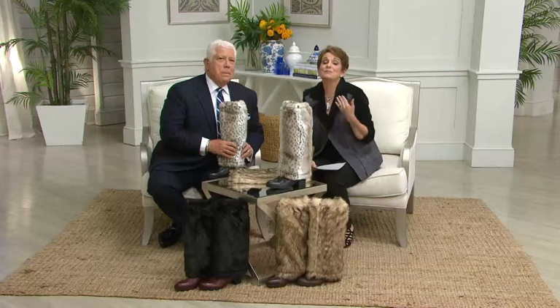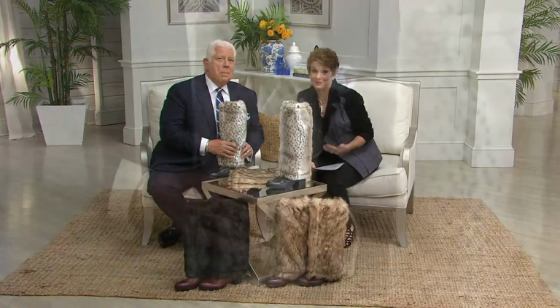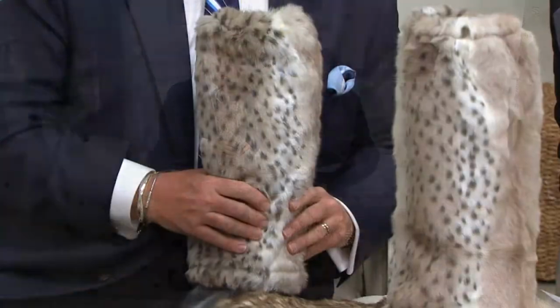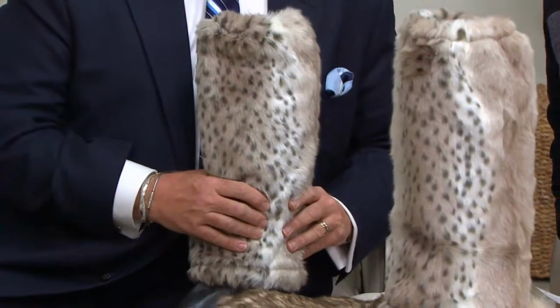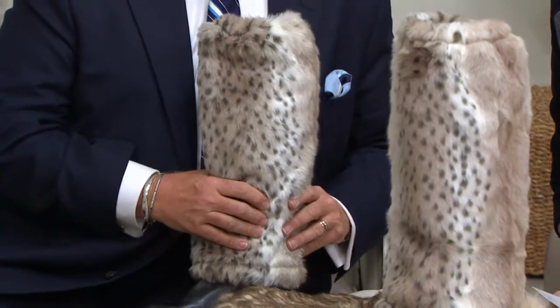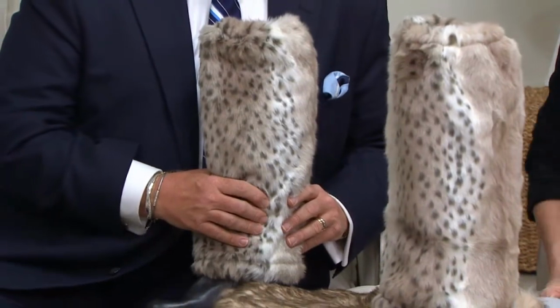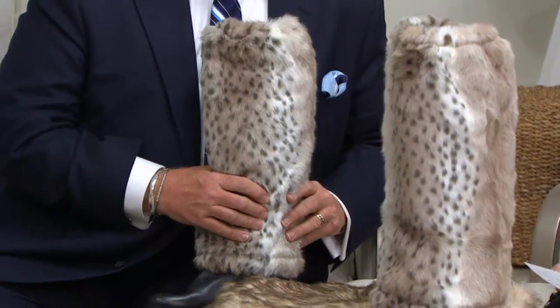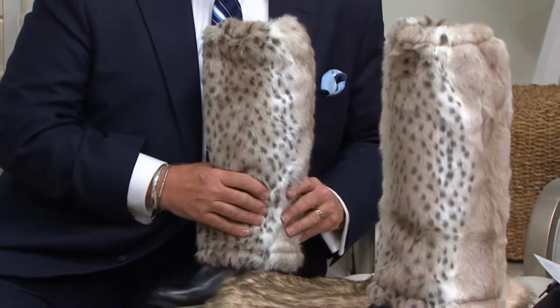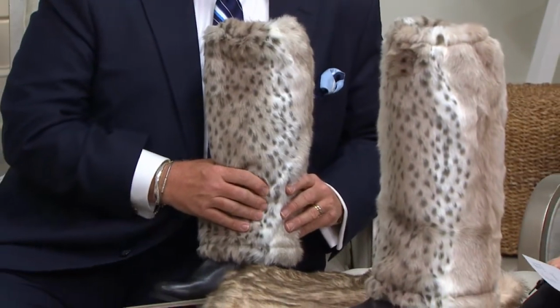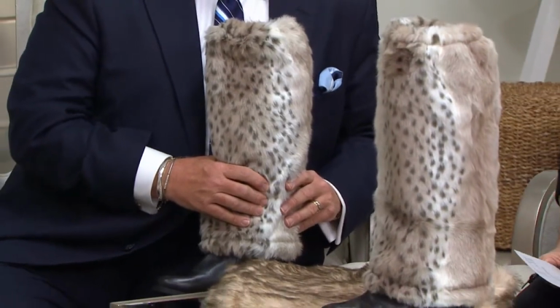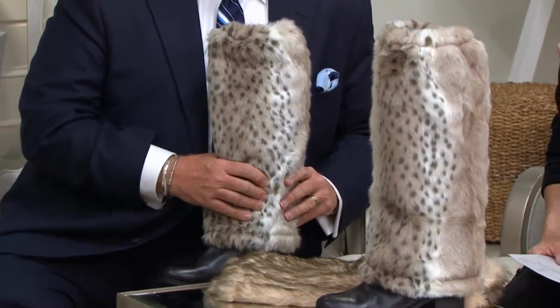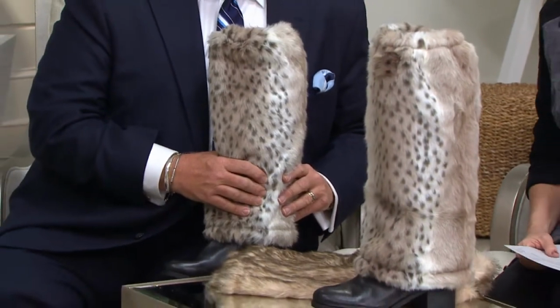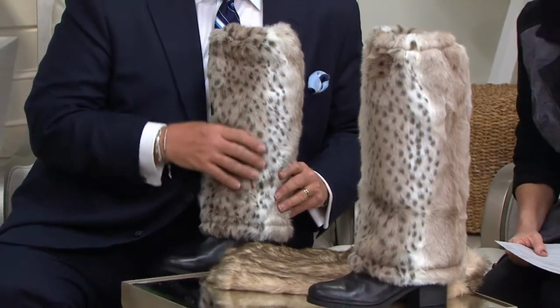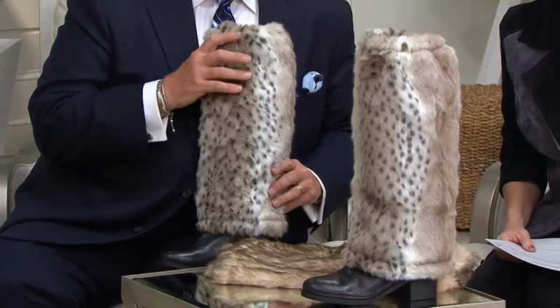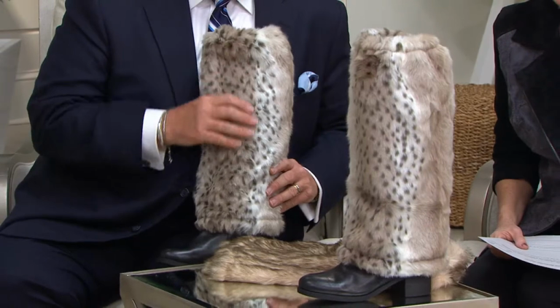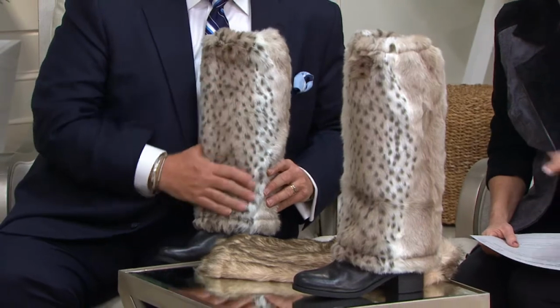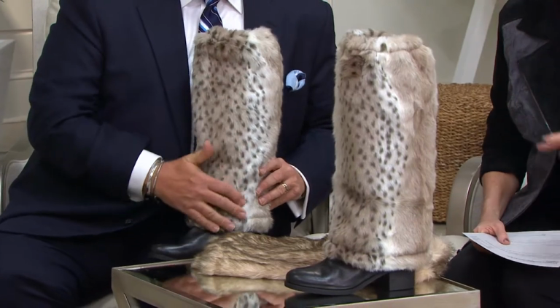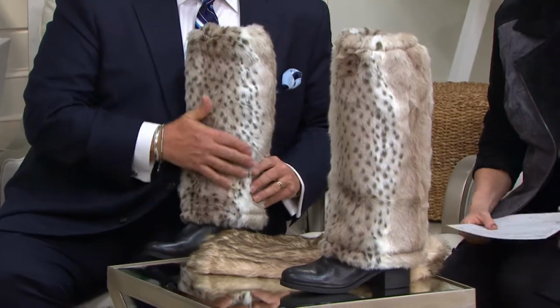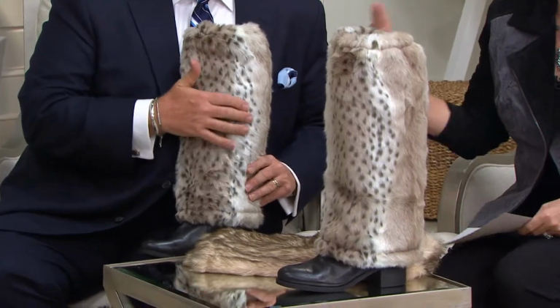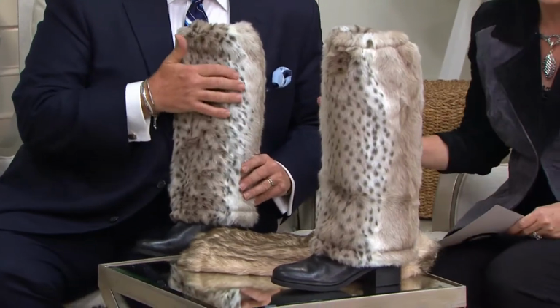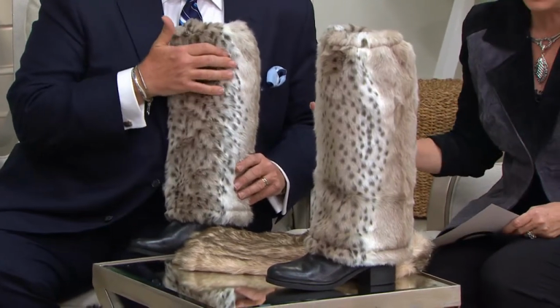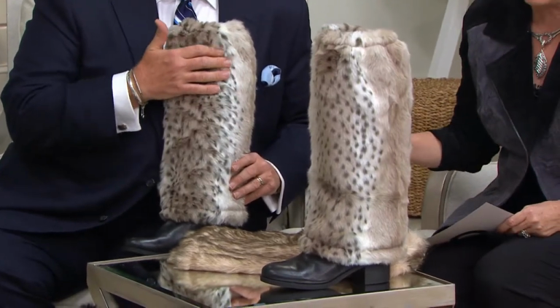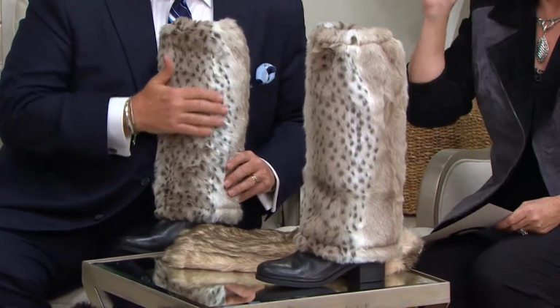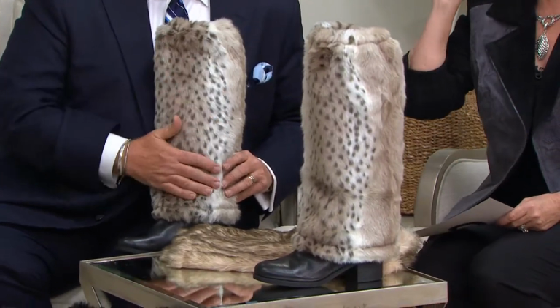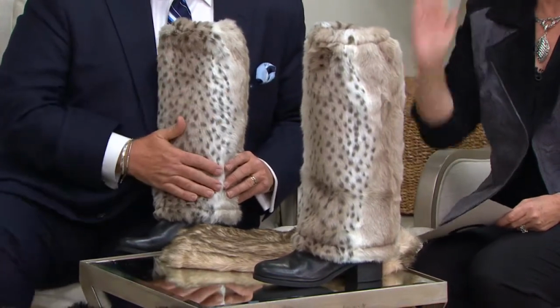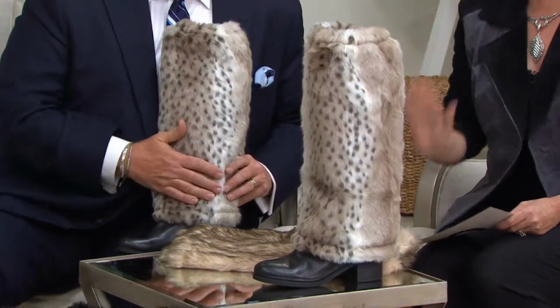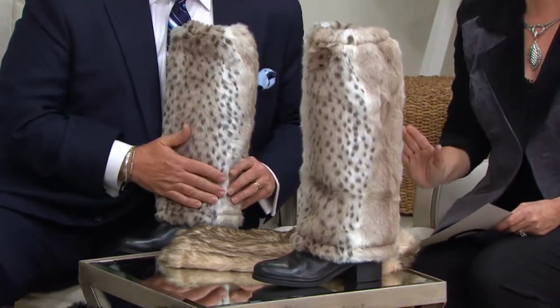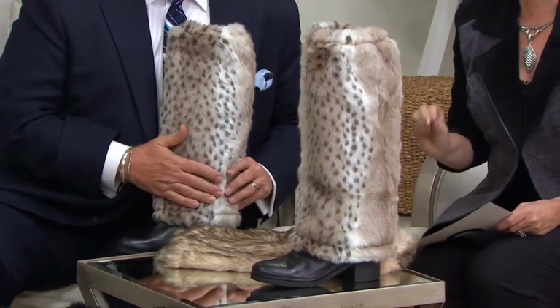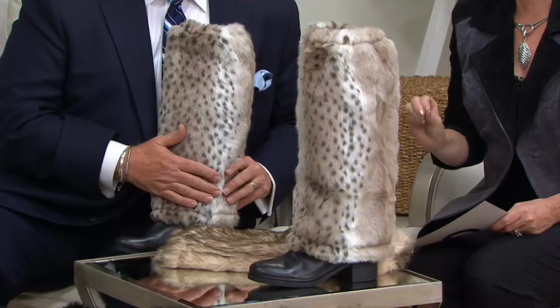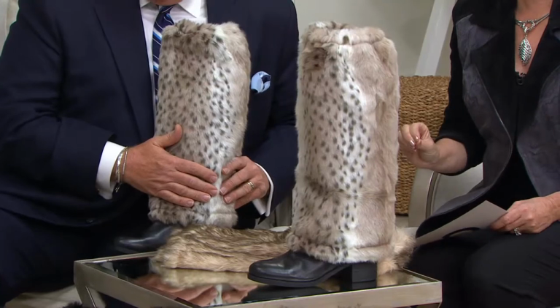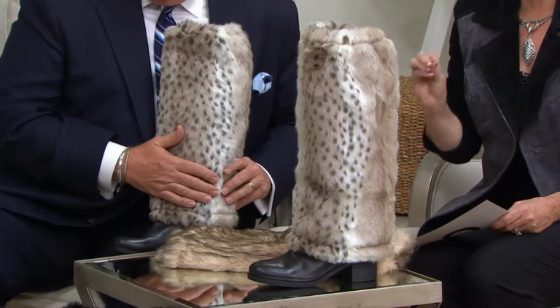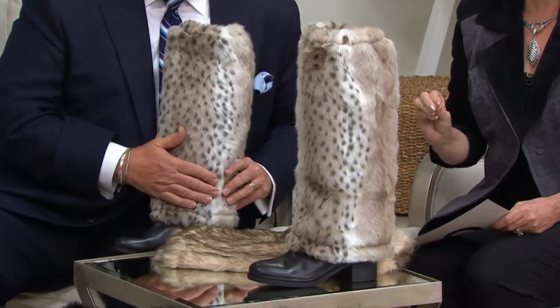Dennis Basso has designed something special. His spring runway show is coming up during New York Fashion Week next week — there's so much buzz. Follow him on Instagram. And then absolutely buy the coolest thing ever for my boot girls.